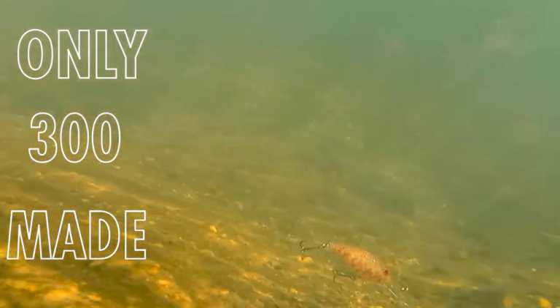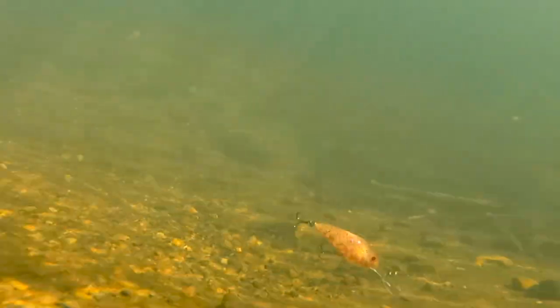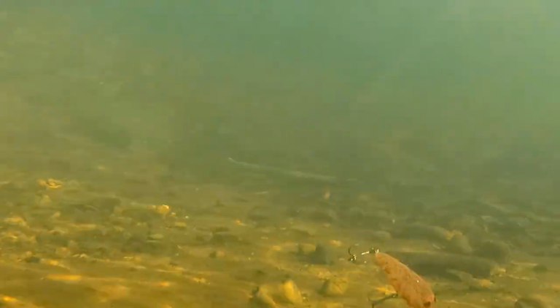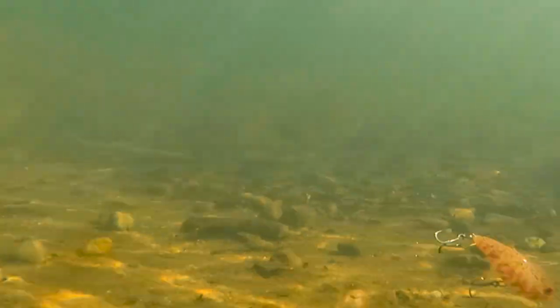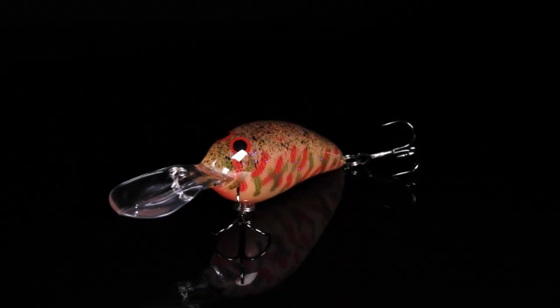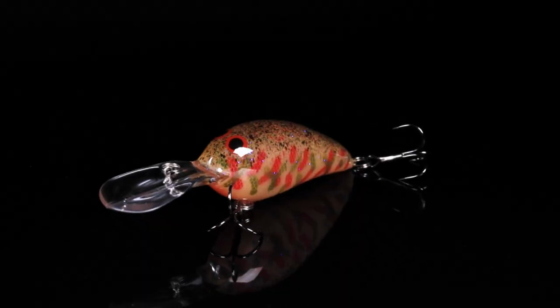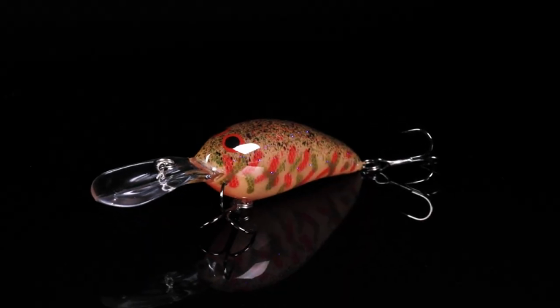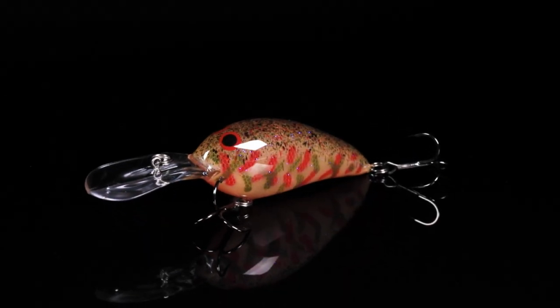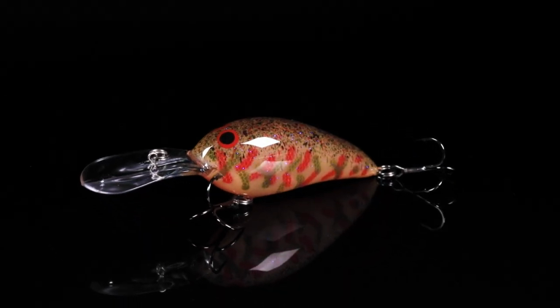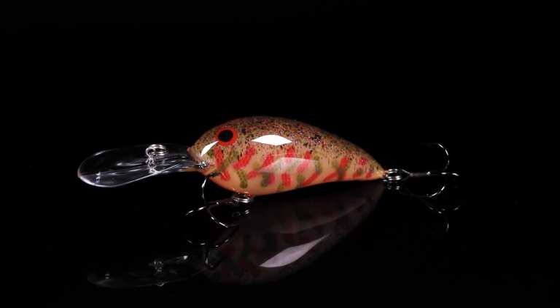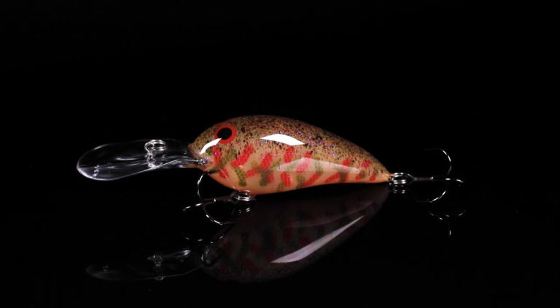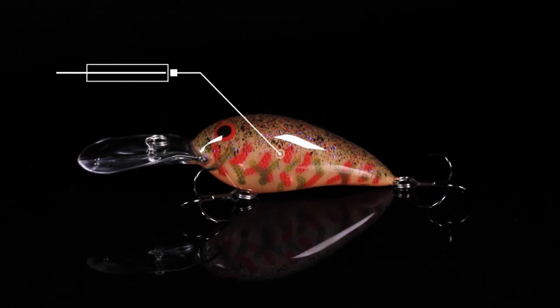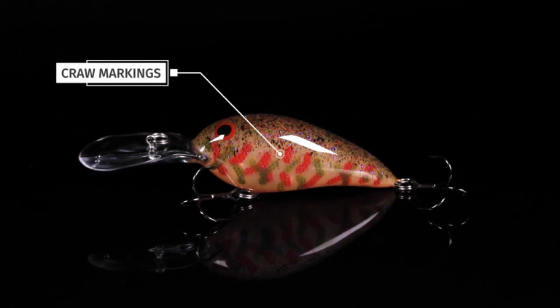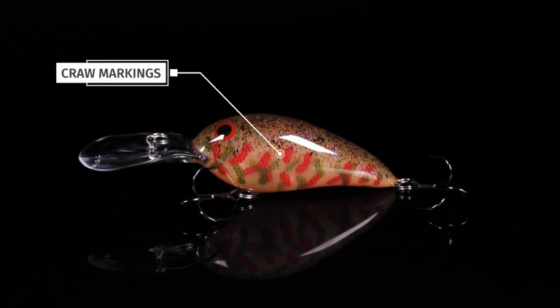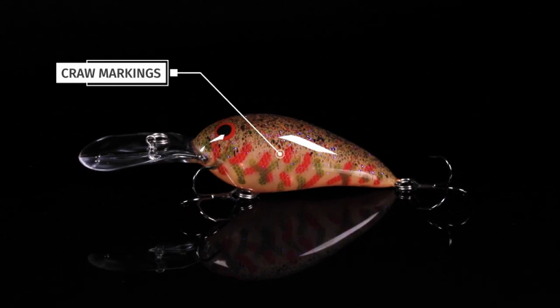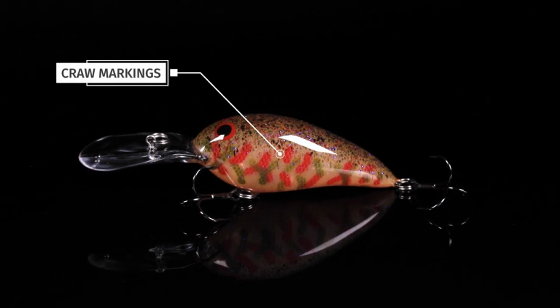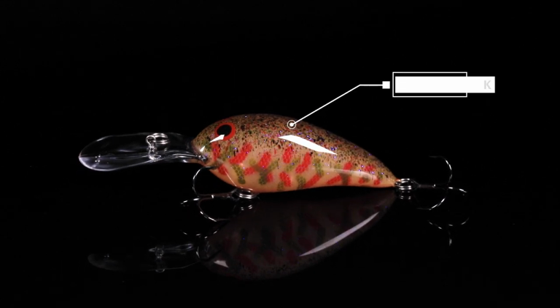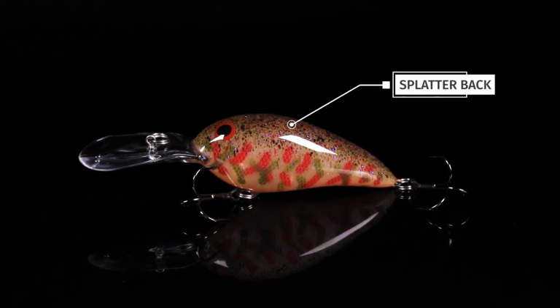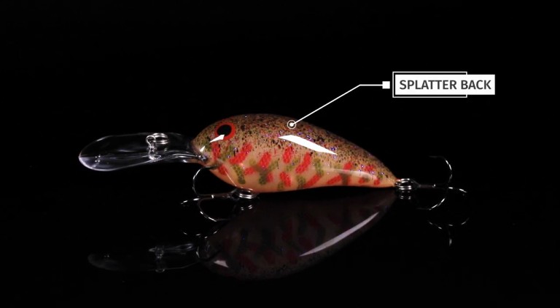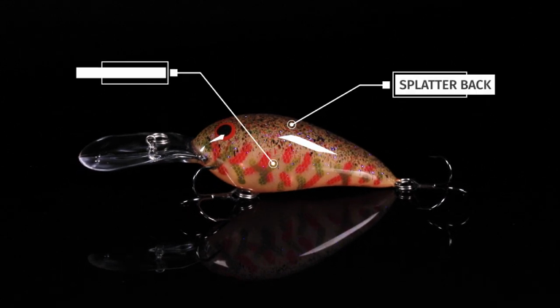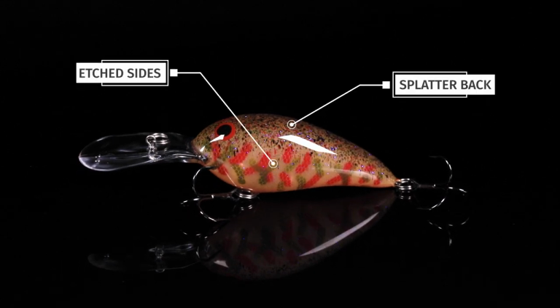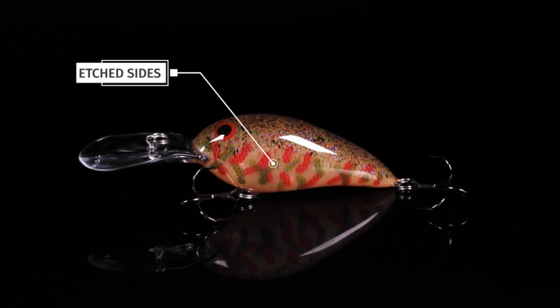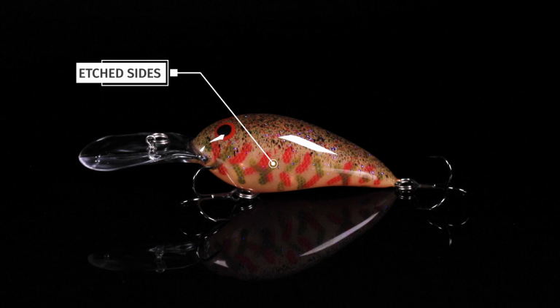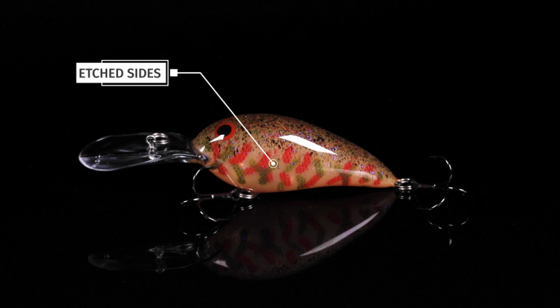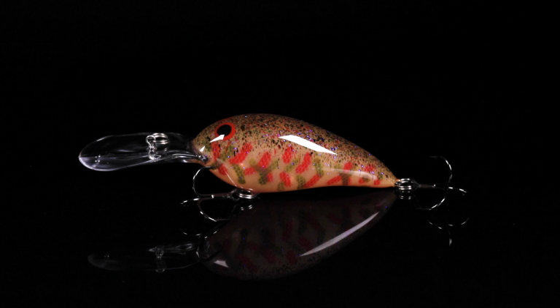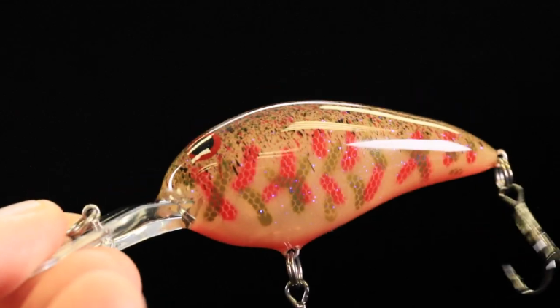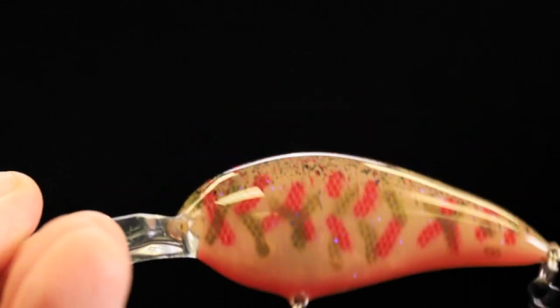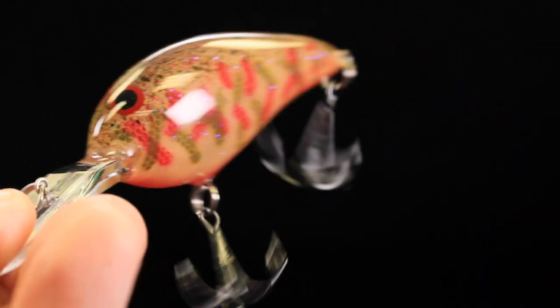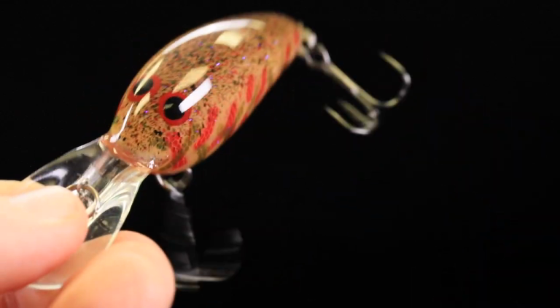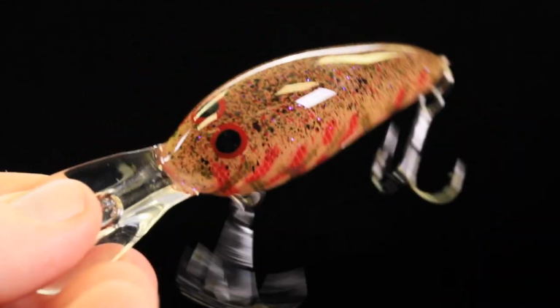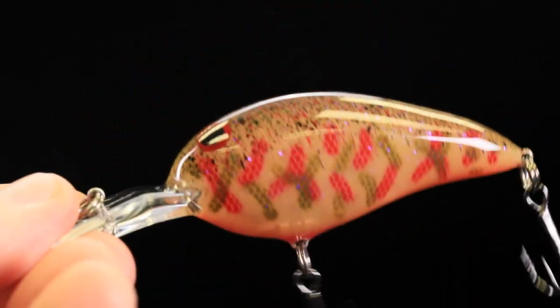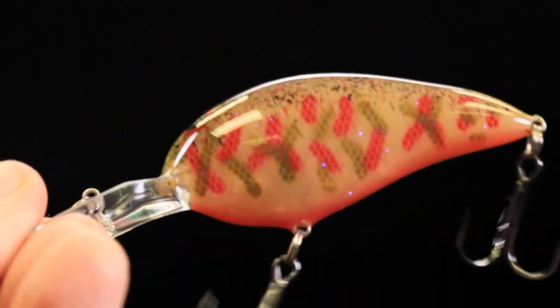It's the apocalypse pattern in Norman, but we painted it on a translucent body. So you have all these really great craw markings, the splatter back, the etched sides, the orange, the reds, the greens — all on a clear body. Awesome color, check it out.